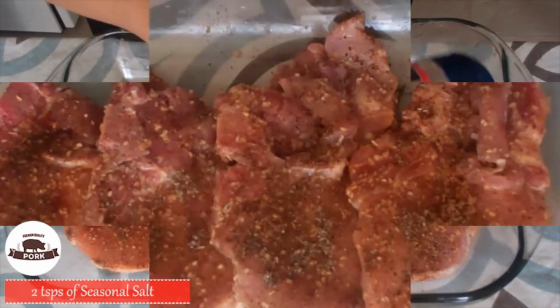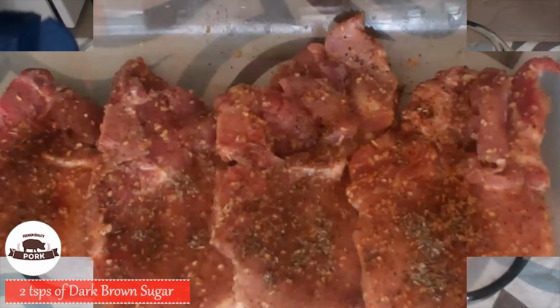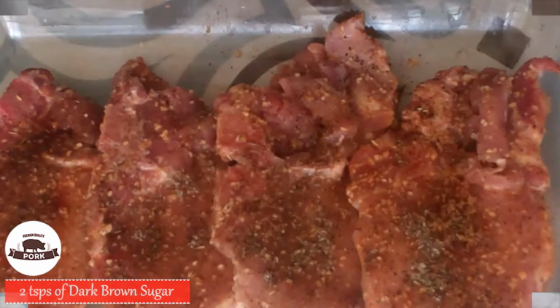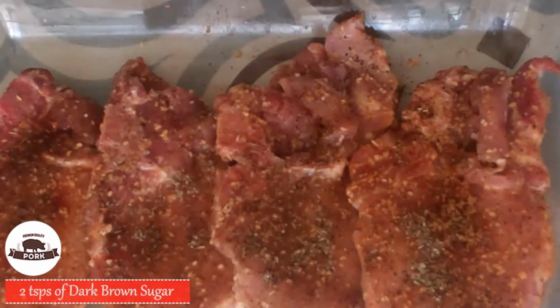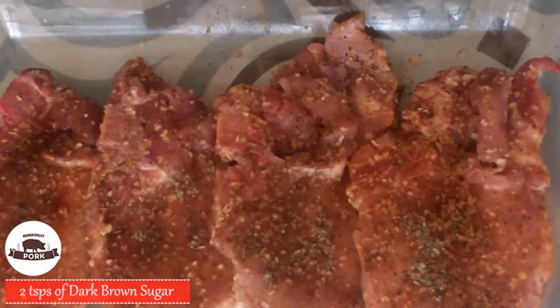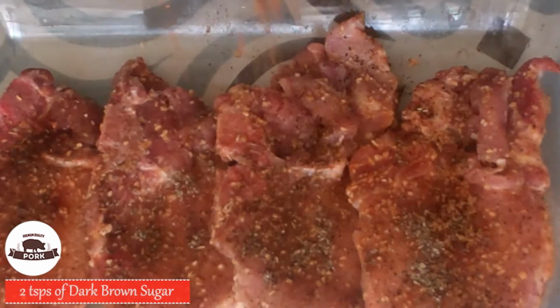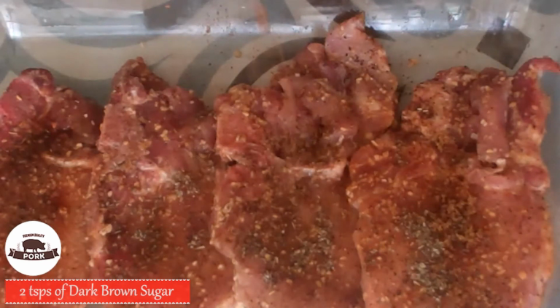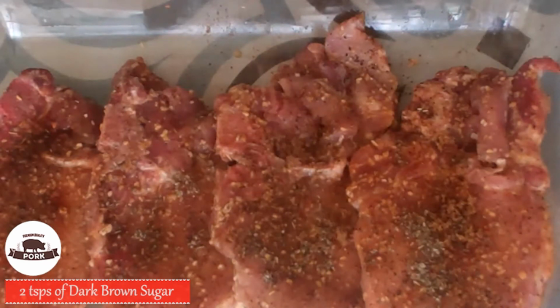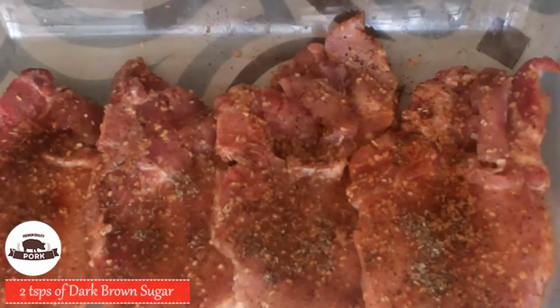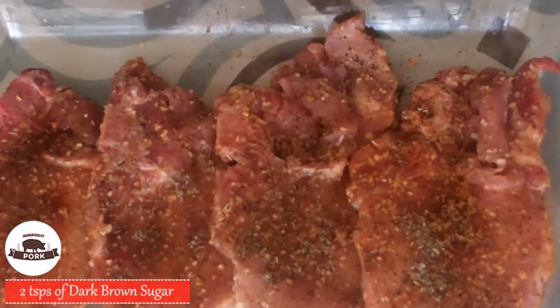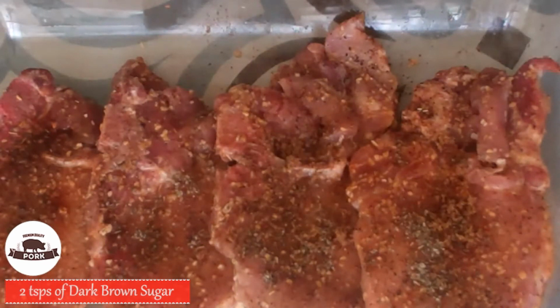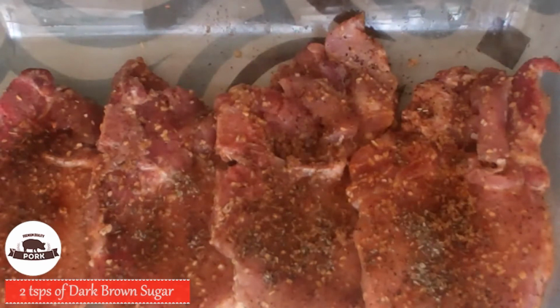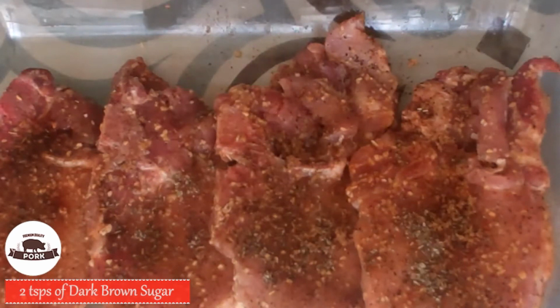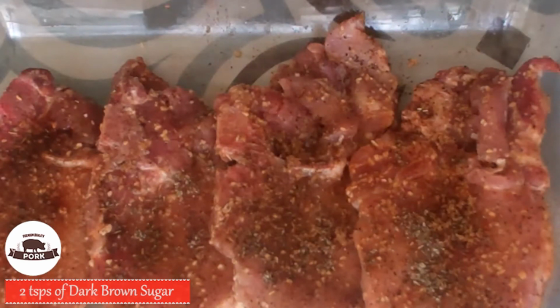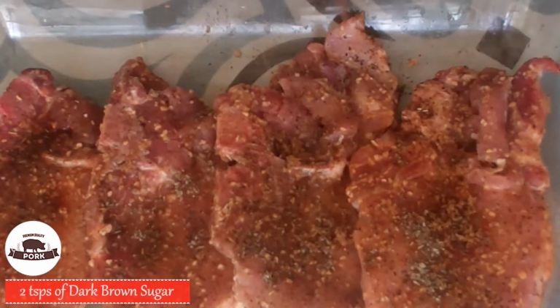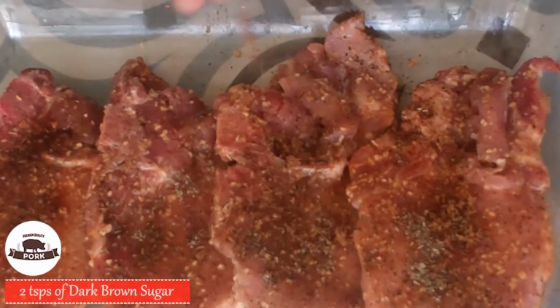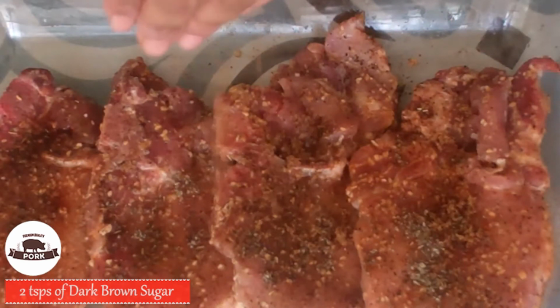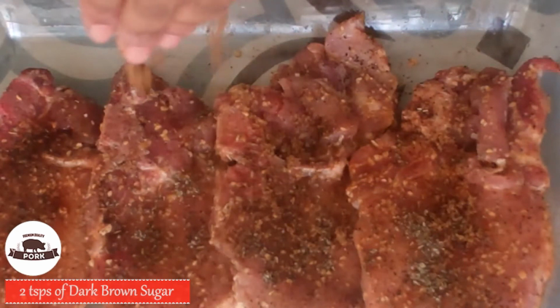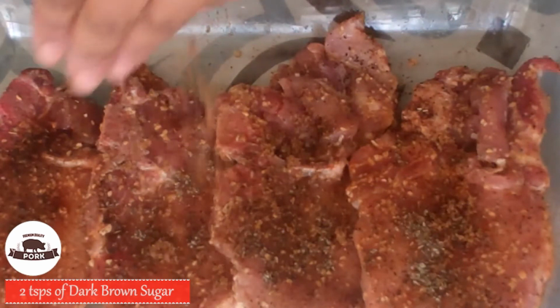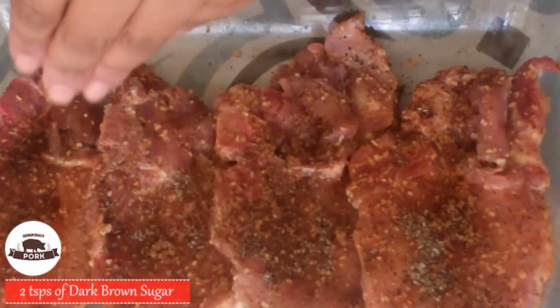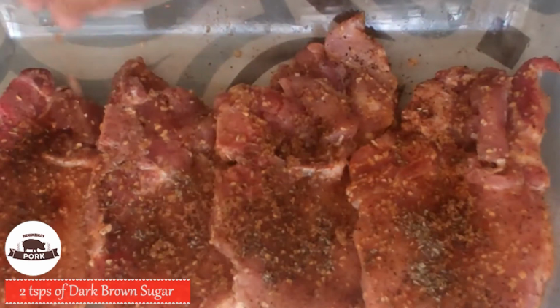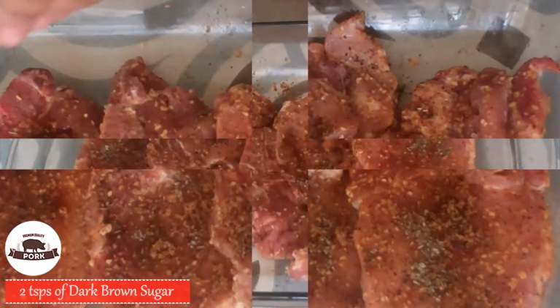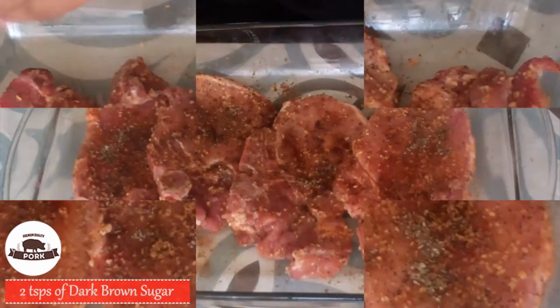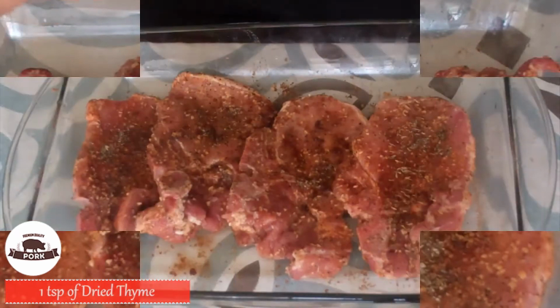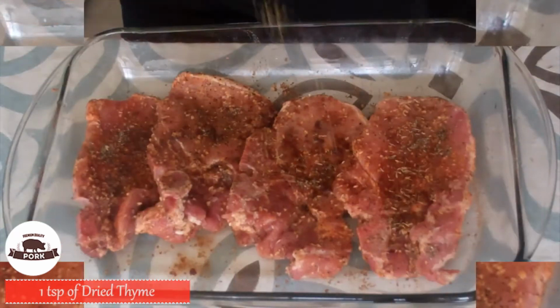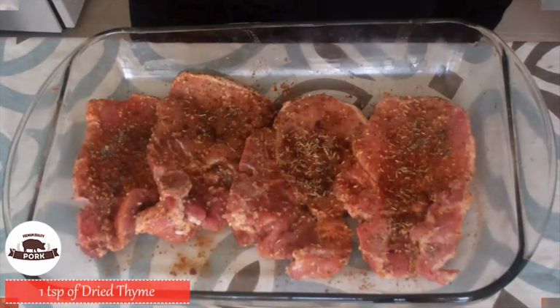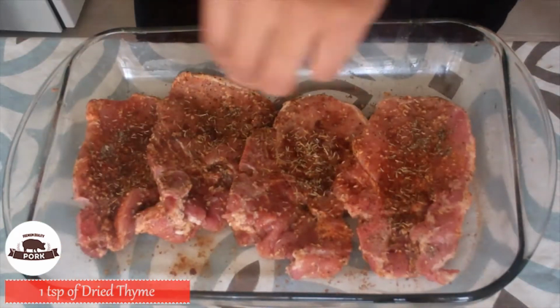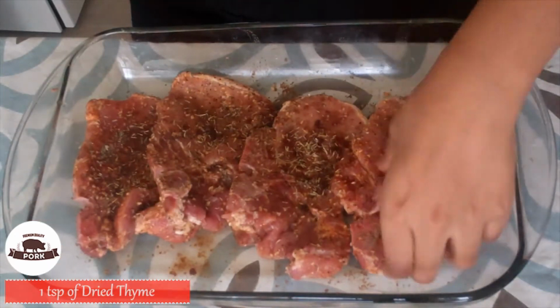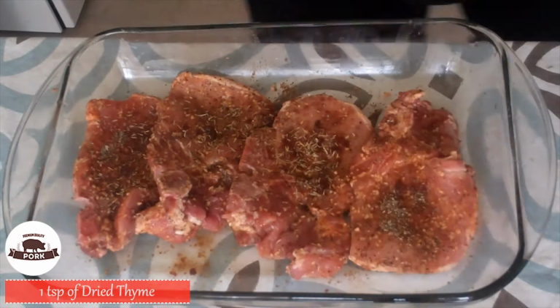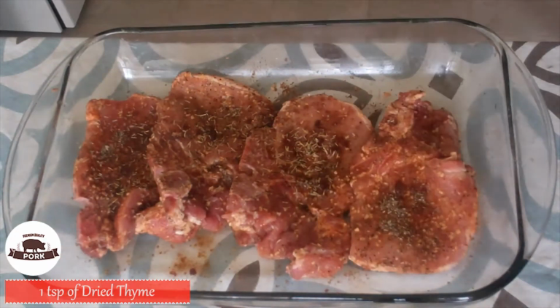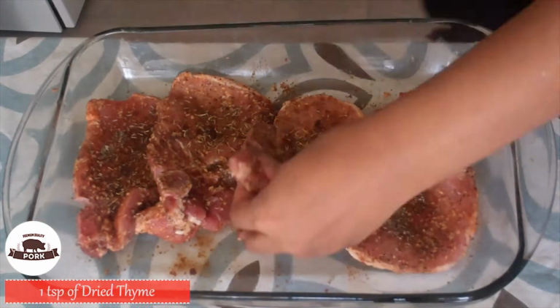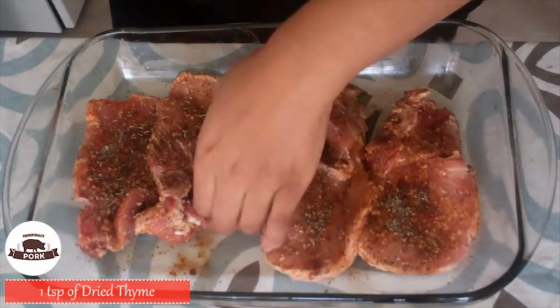Now for that sweet taste, let's add two teaspoons of dark brown sugar. And finally one teaspoon of dry thyme.